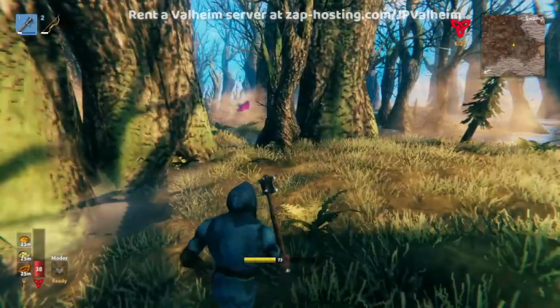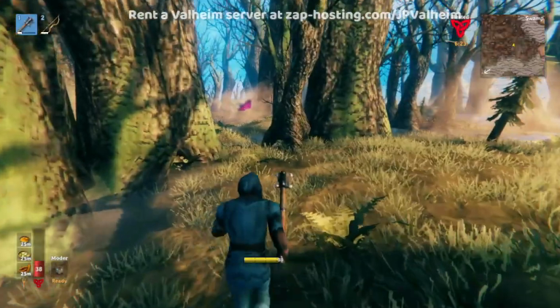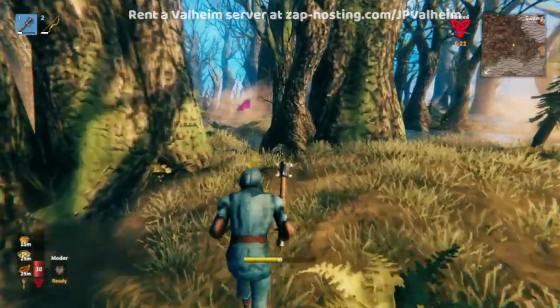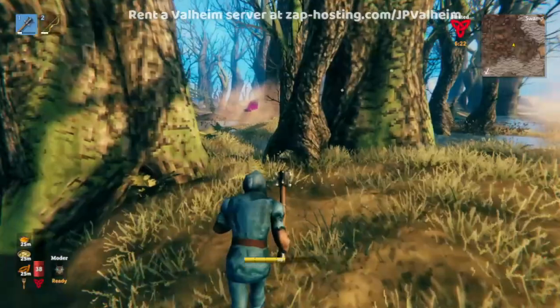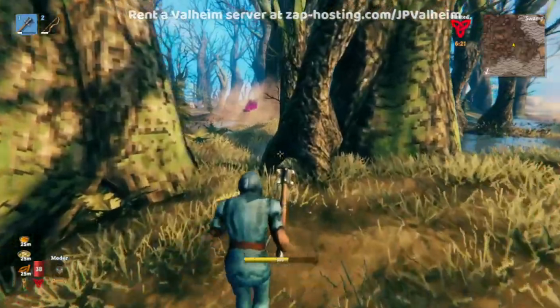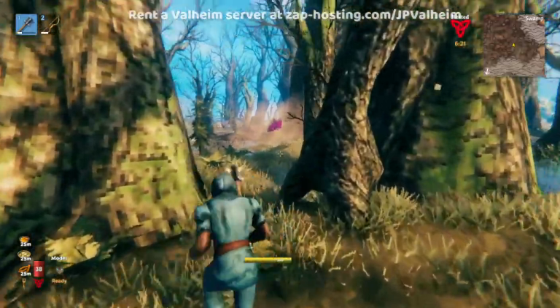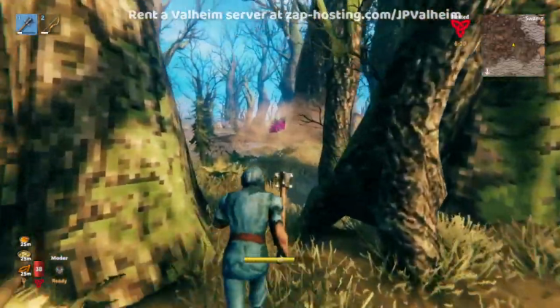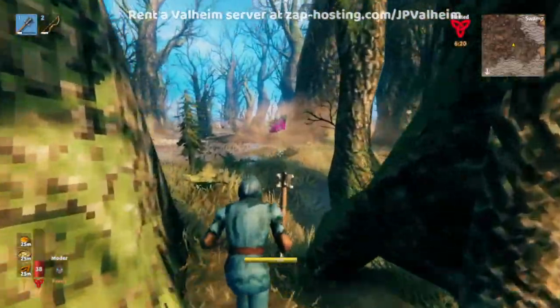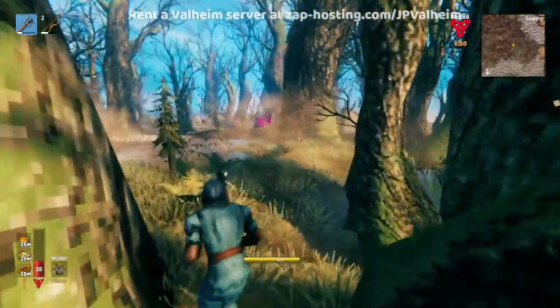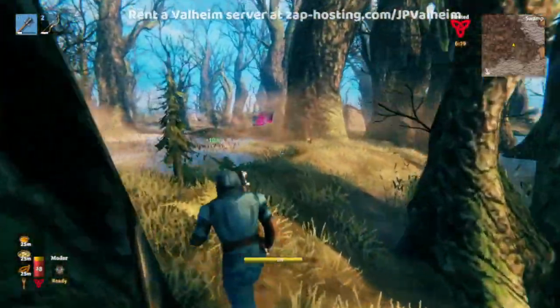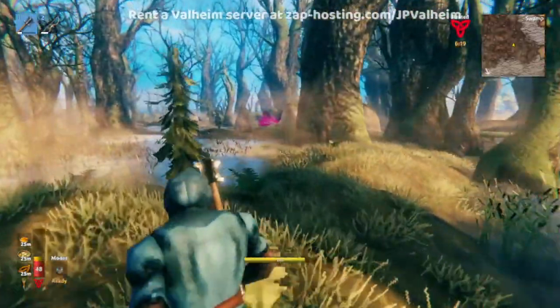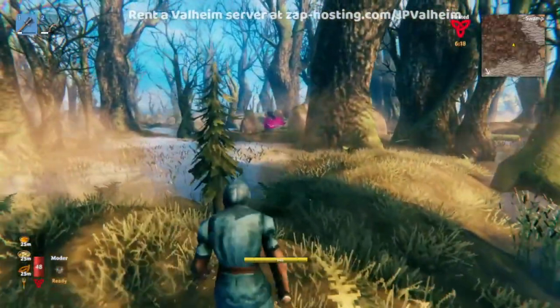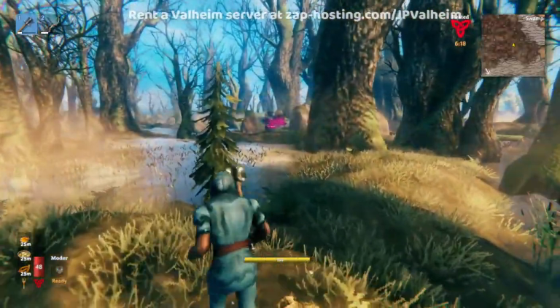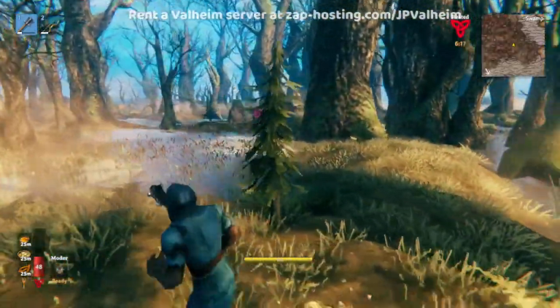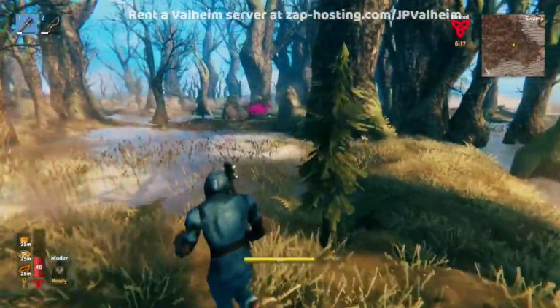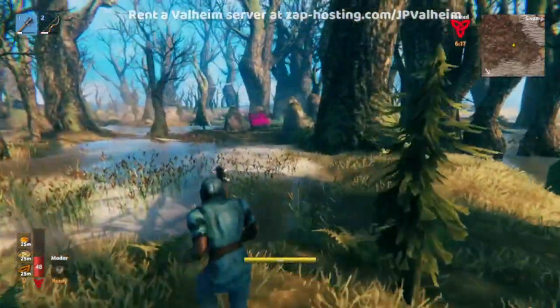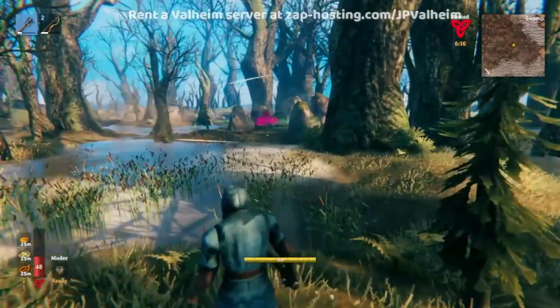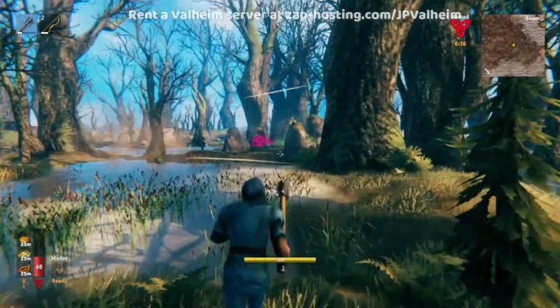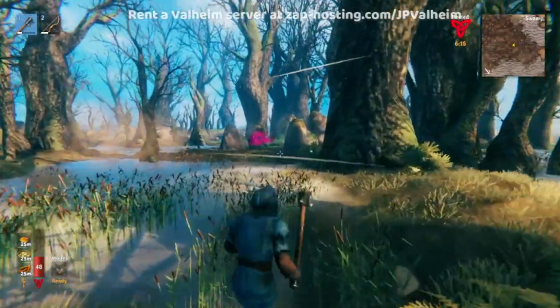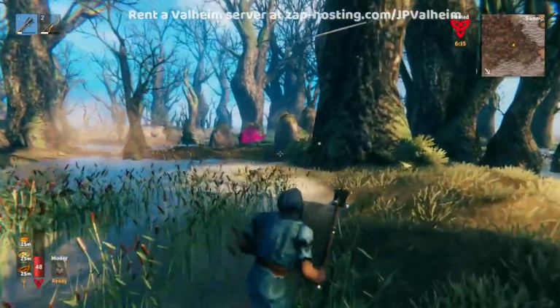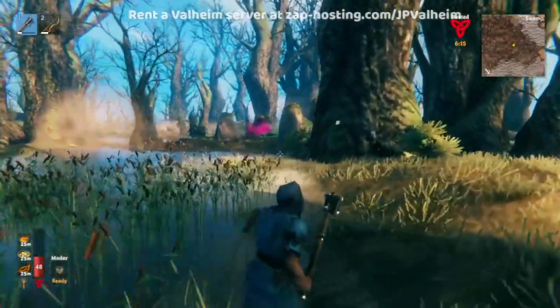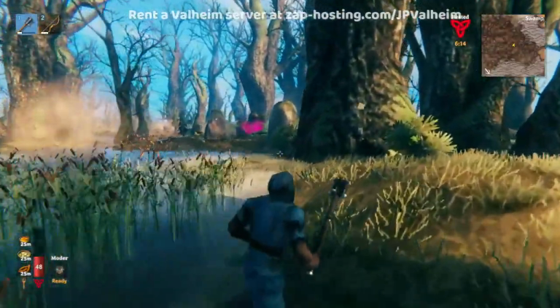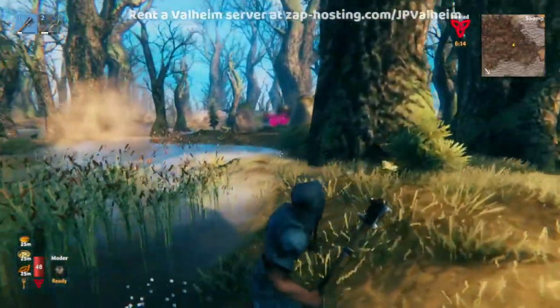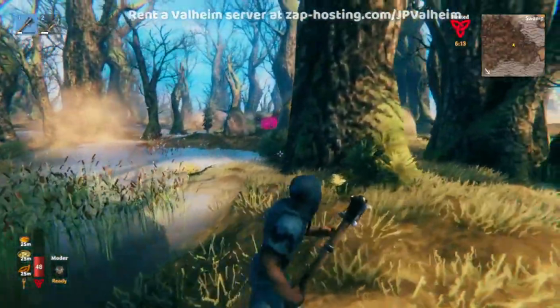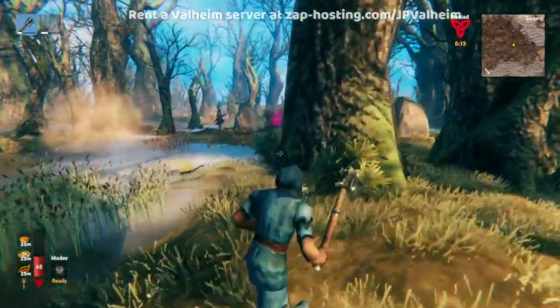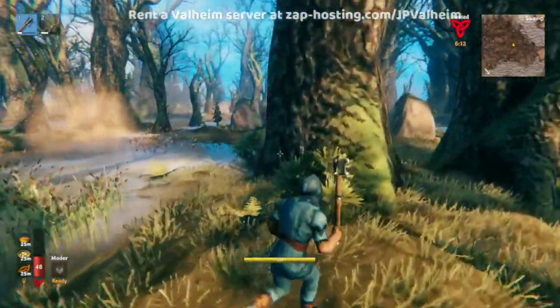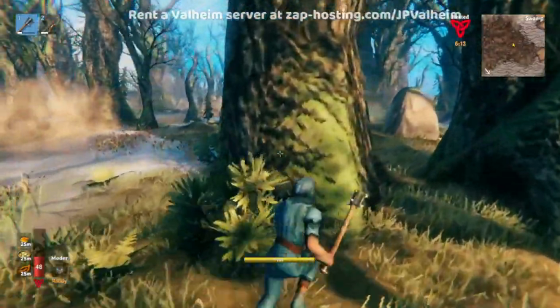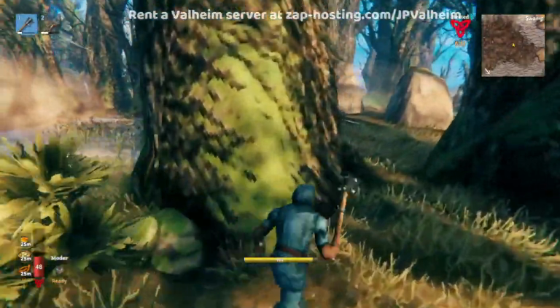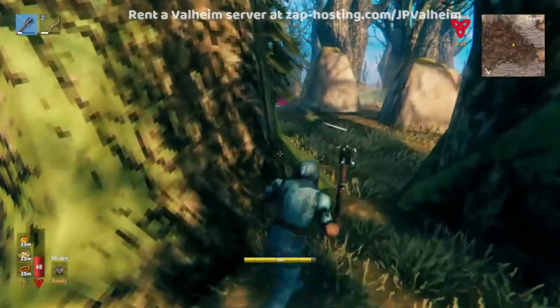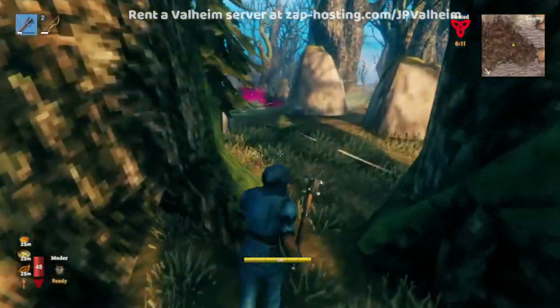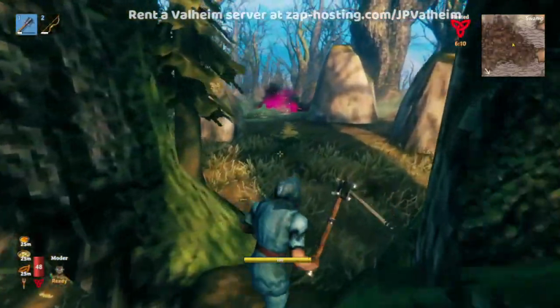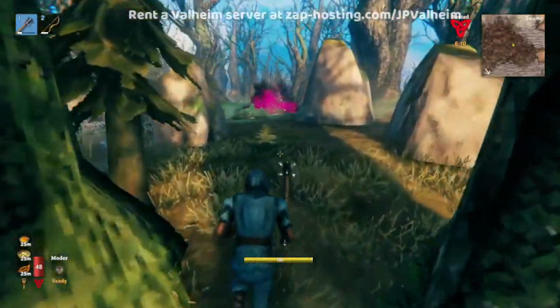Now, the surtlings are pretty easy, but these graveyards can really pack a punch. It's very common for people to die here. These may just be draugr, but before you know it, you may suddenly be fighting two-star draugr, so be very careful.